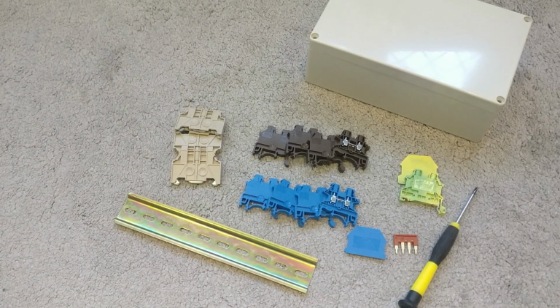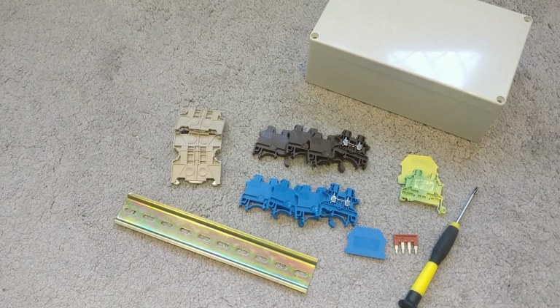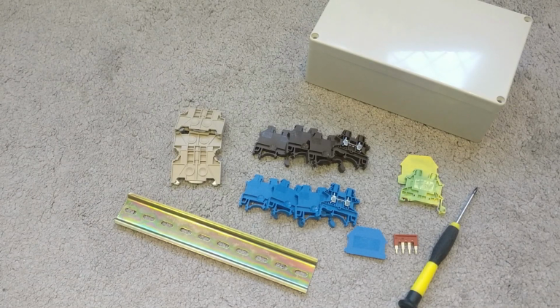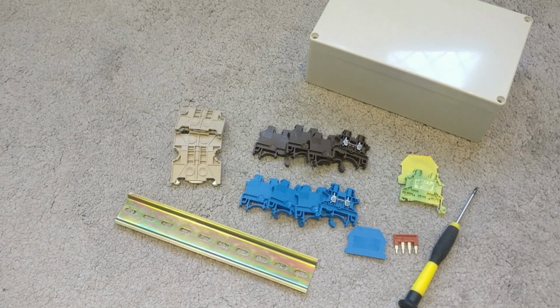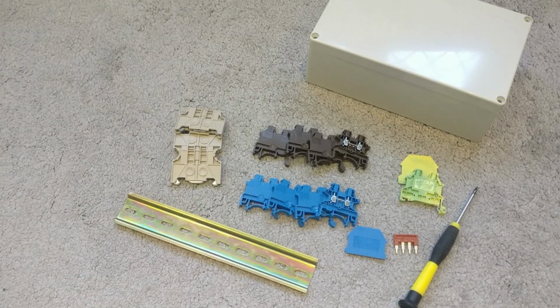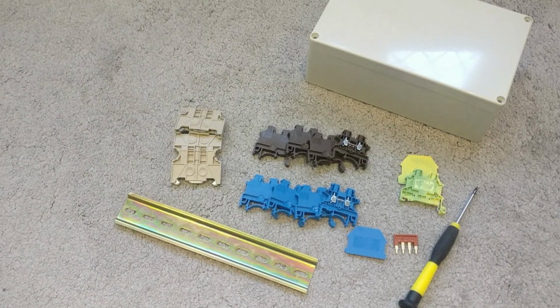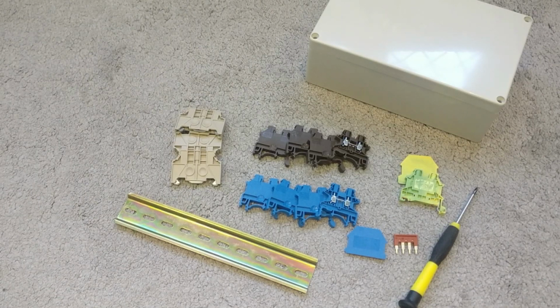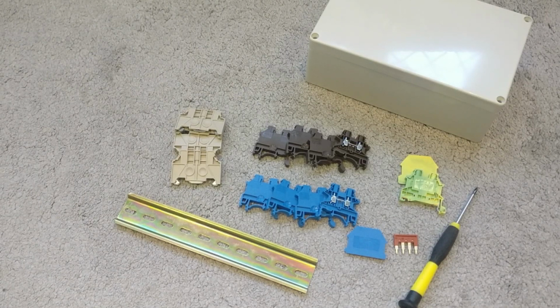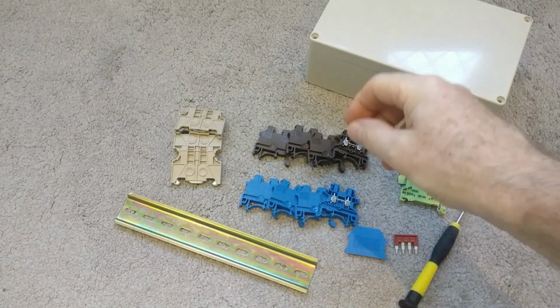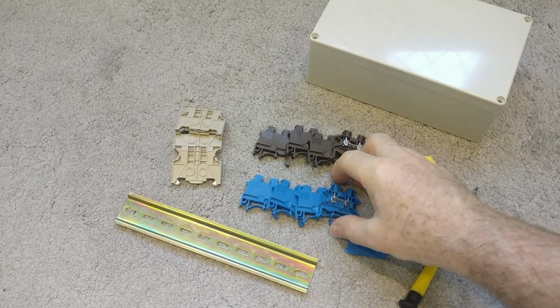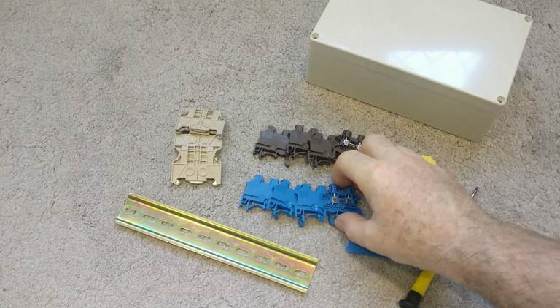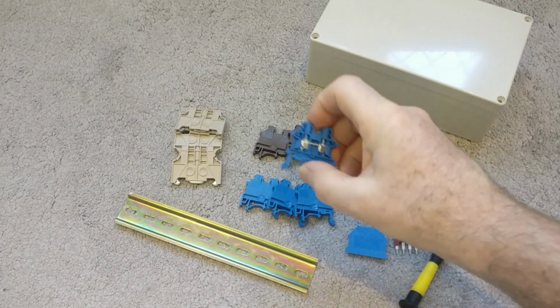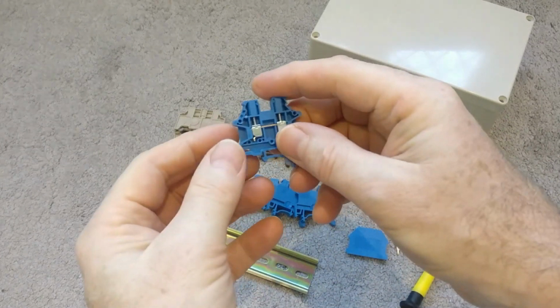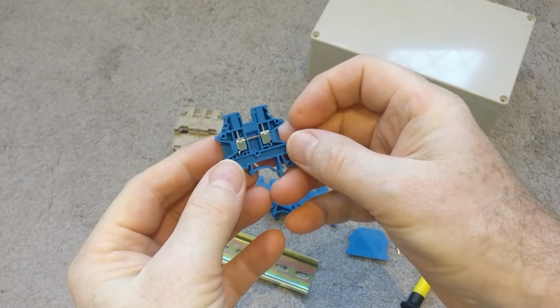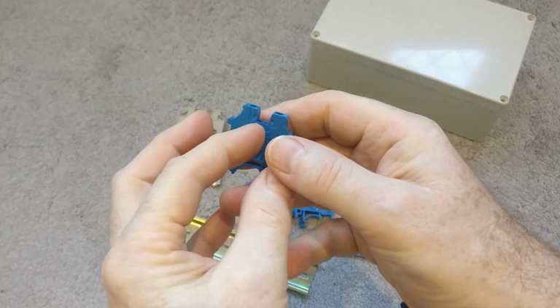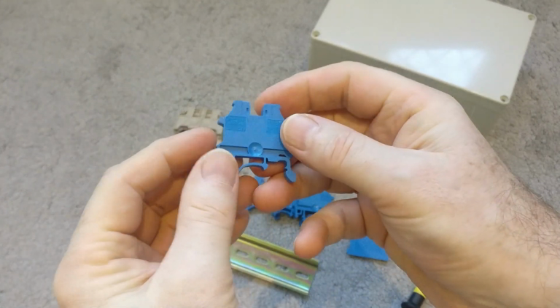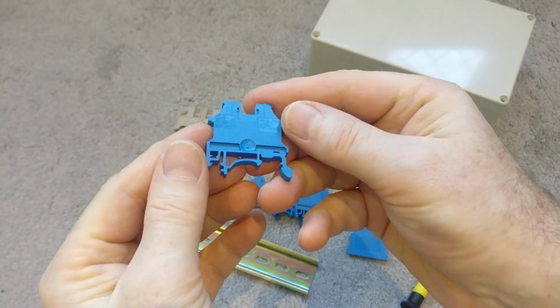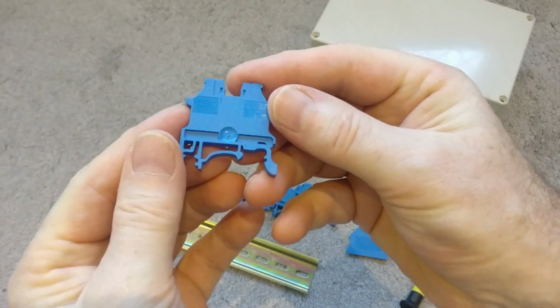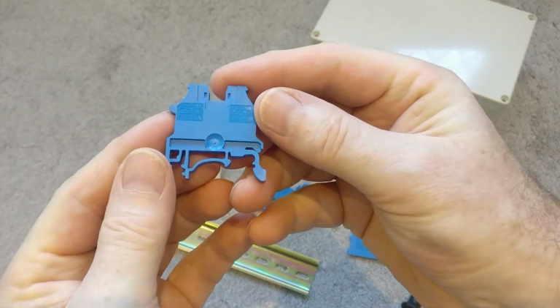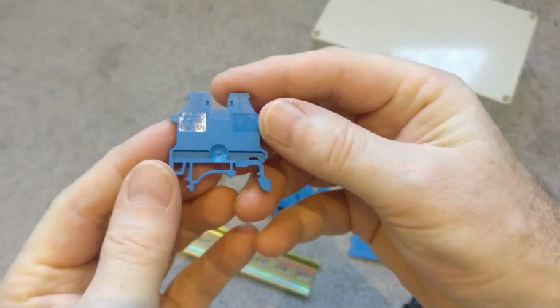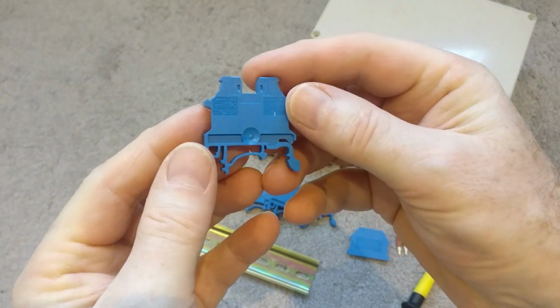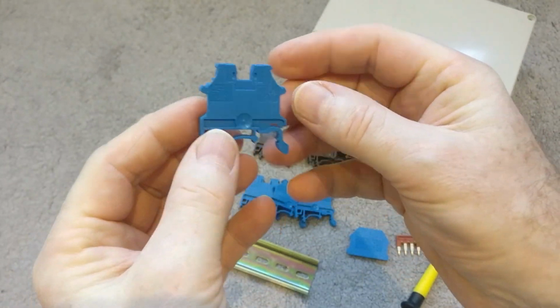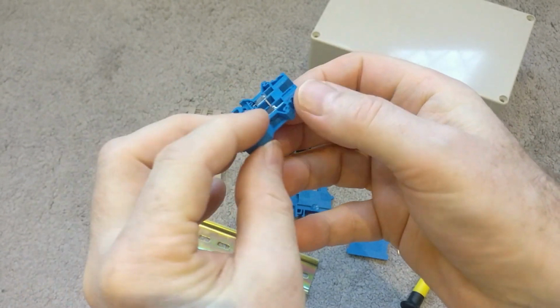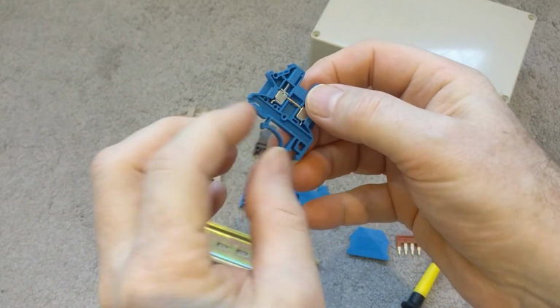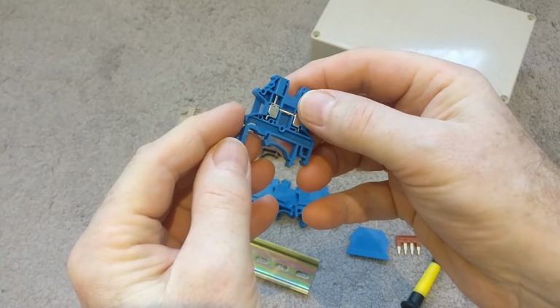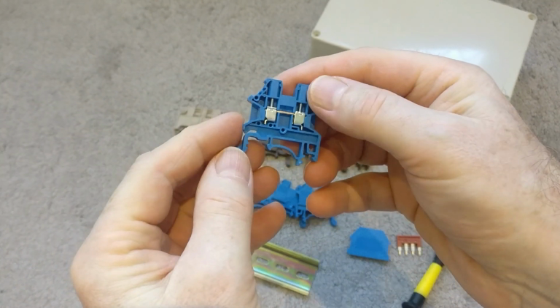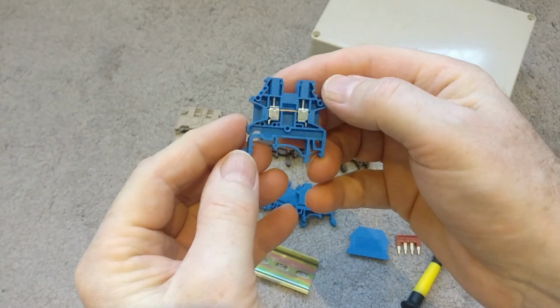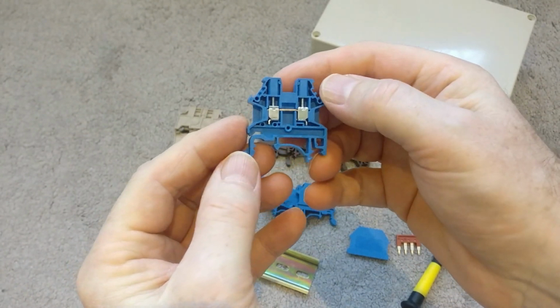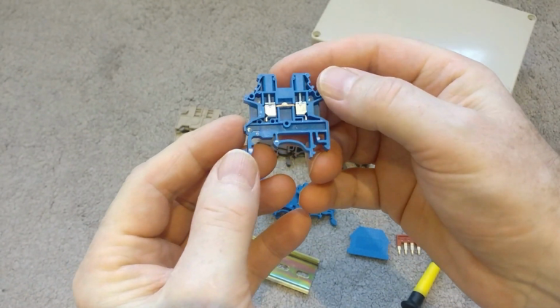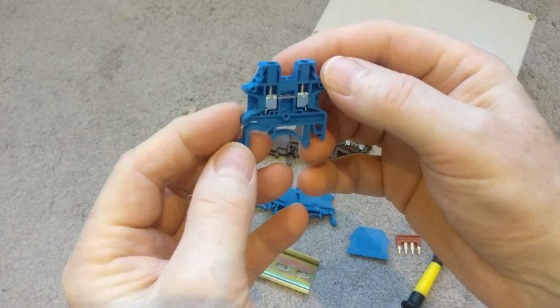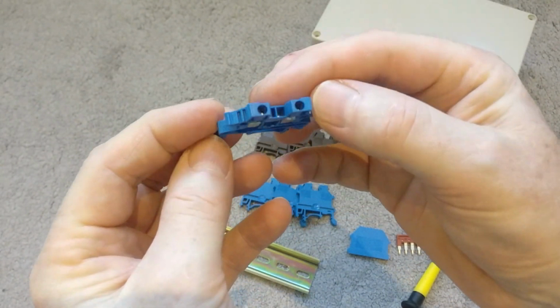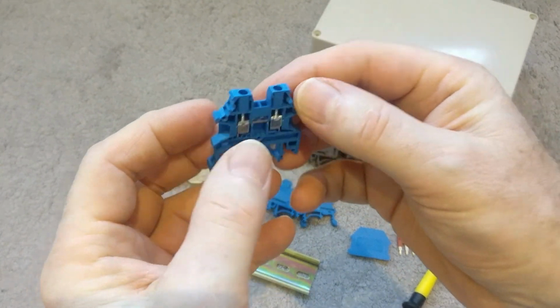Hi everybody. So I just received a package and I've got here what are called terminal block connectors. I've not used these before but thought I'd get myself some.